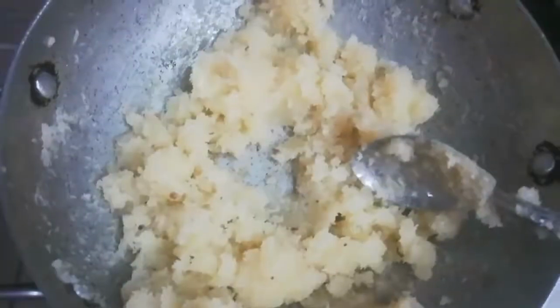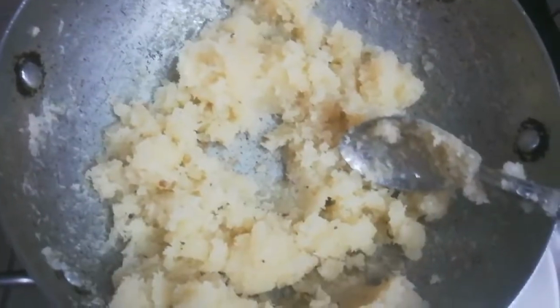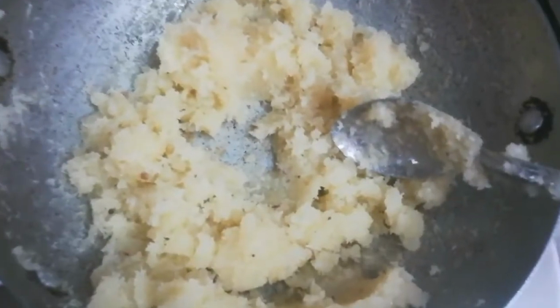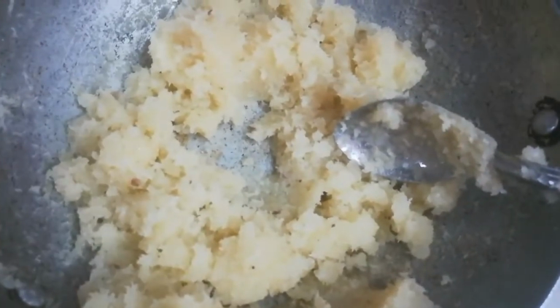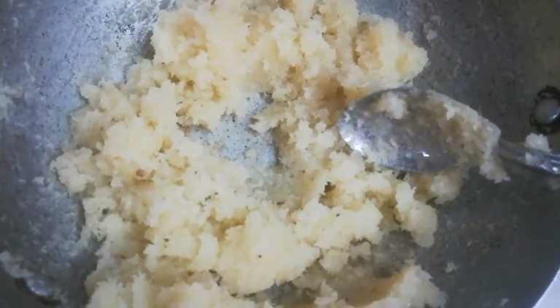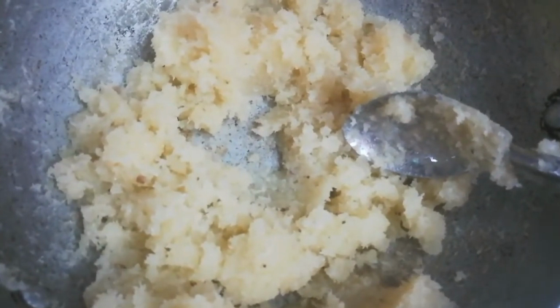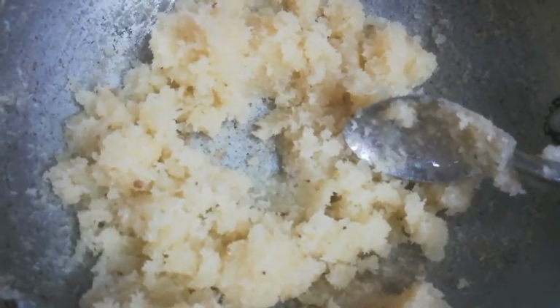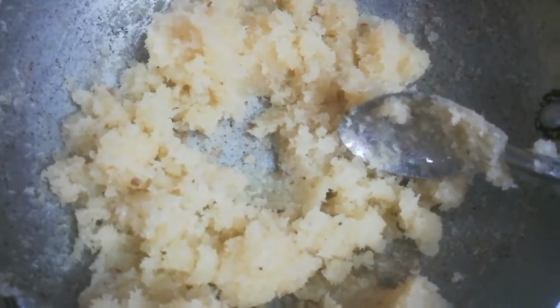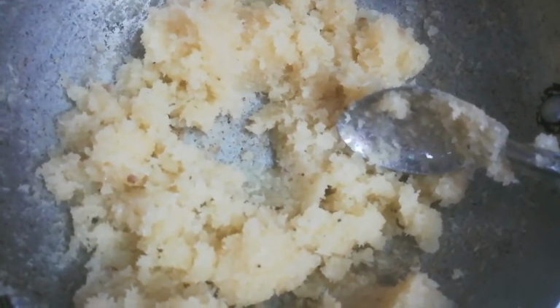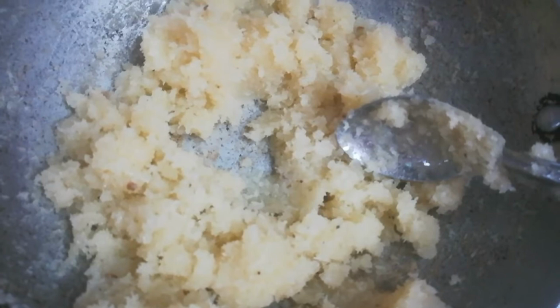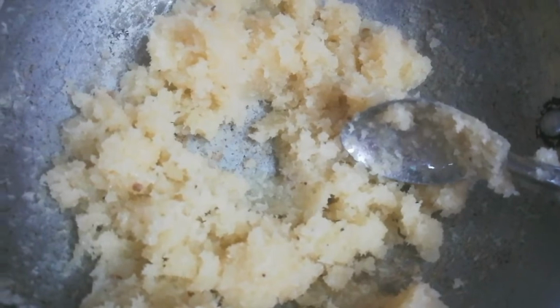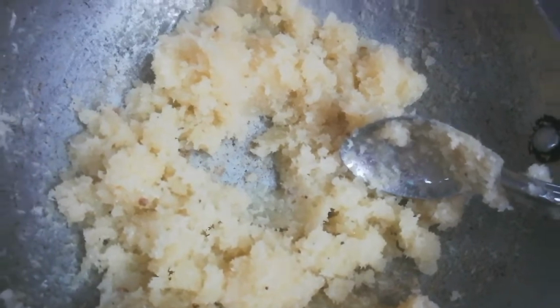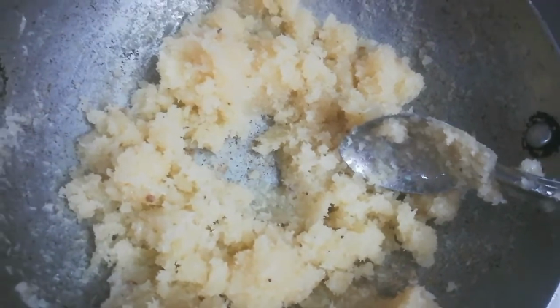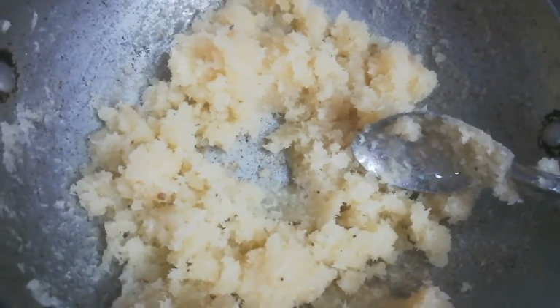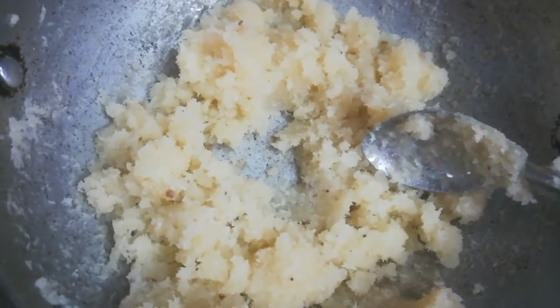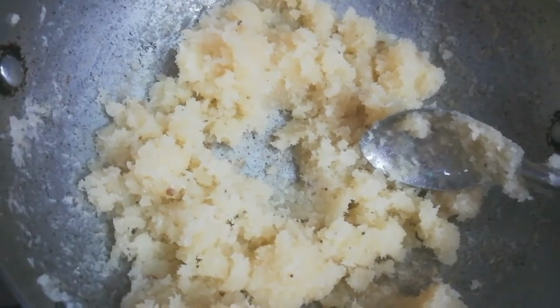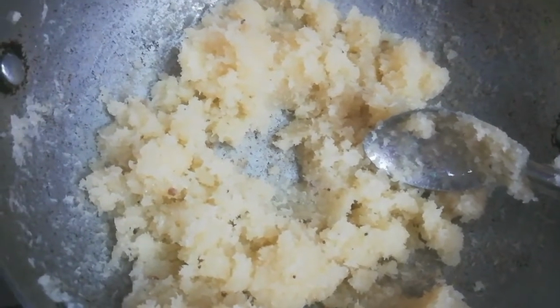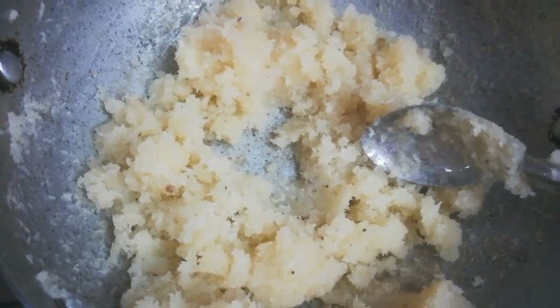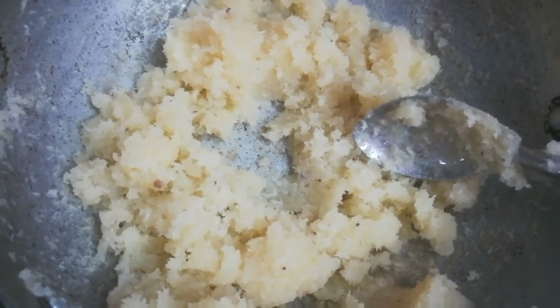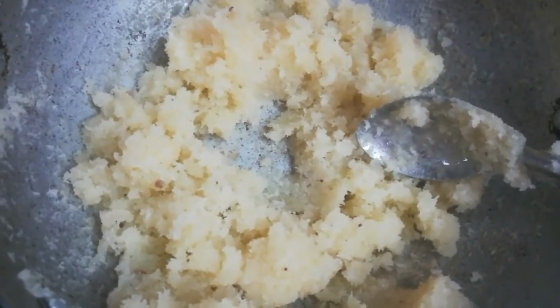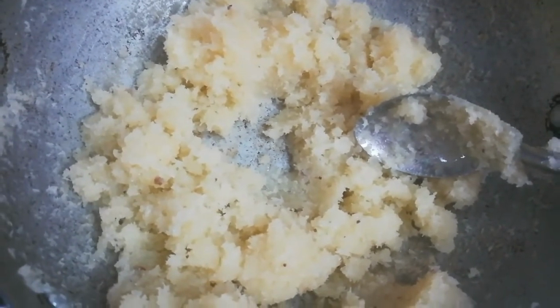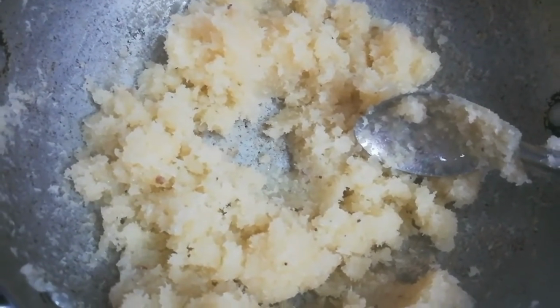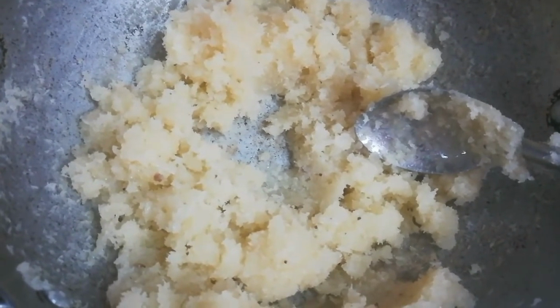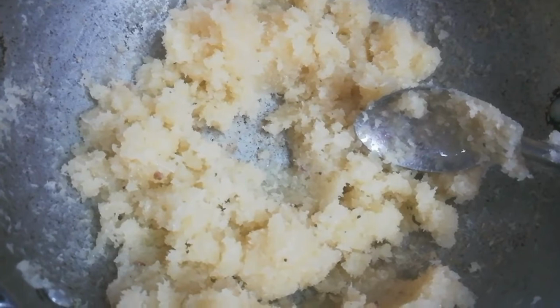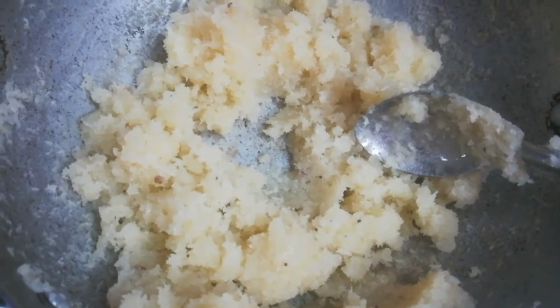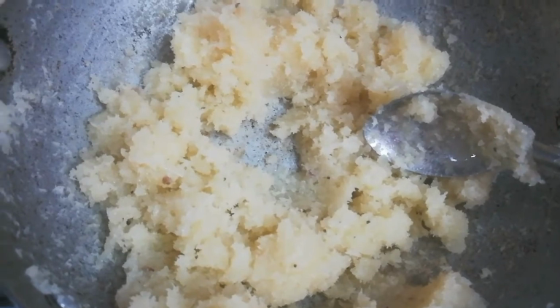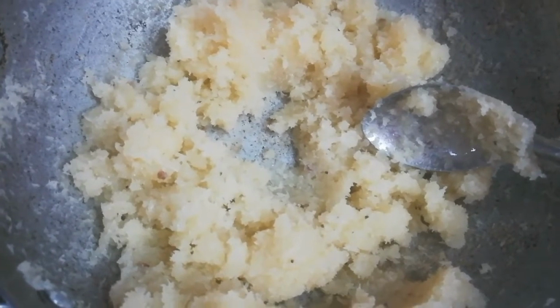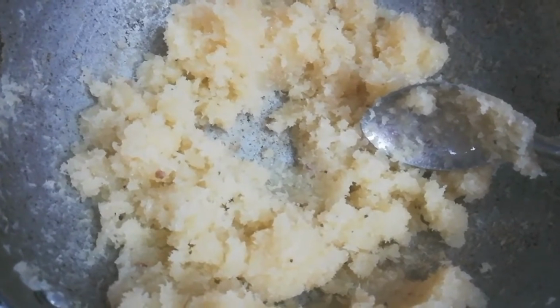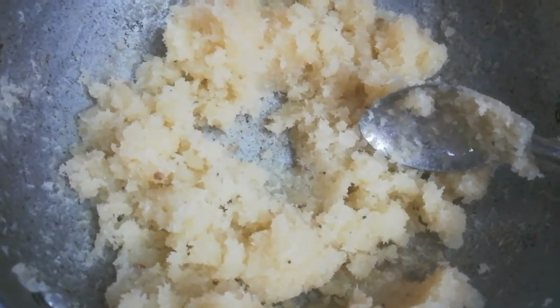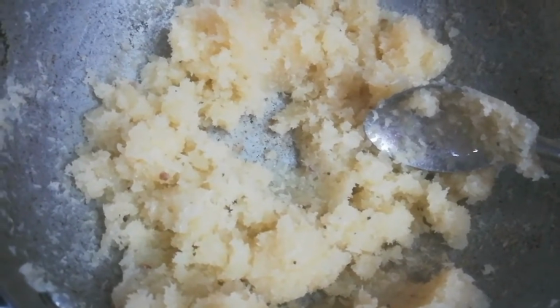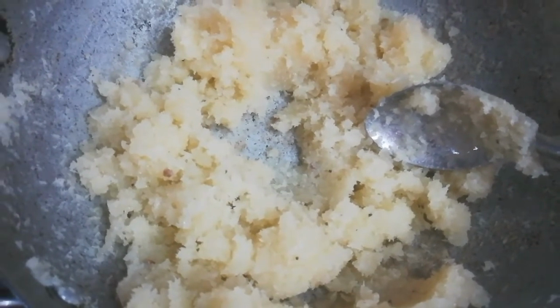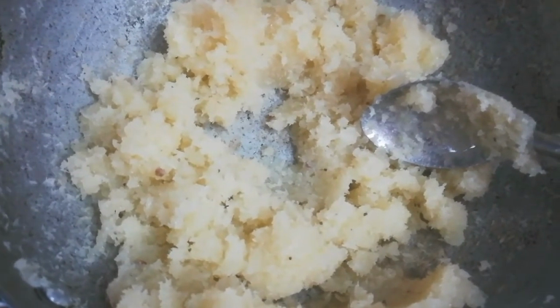Friends, you can see the oil is now secreting and it has cooked nicely. Now we will turn off the flame and let it cool down for 10 minutes, then we will make ladoo from it.